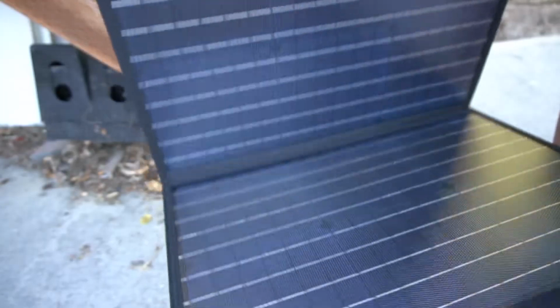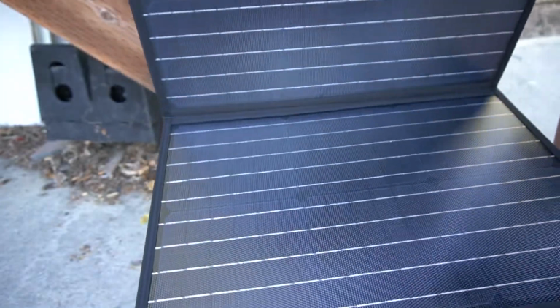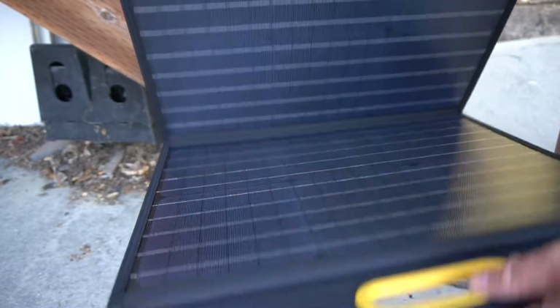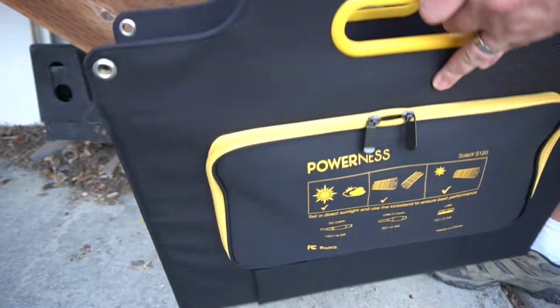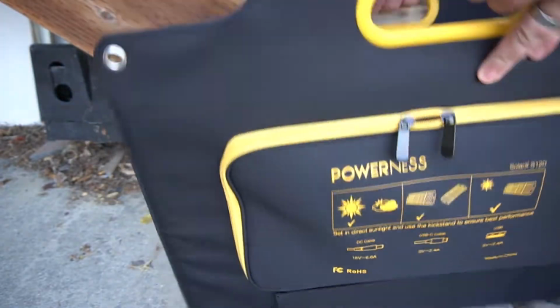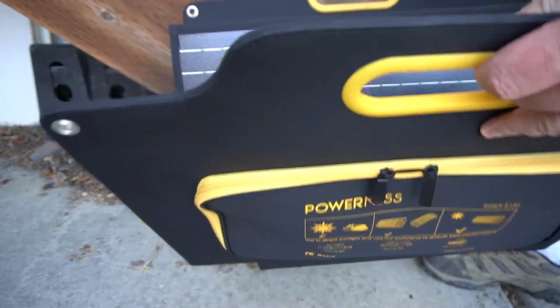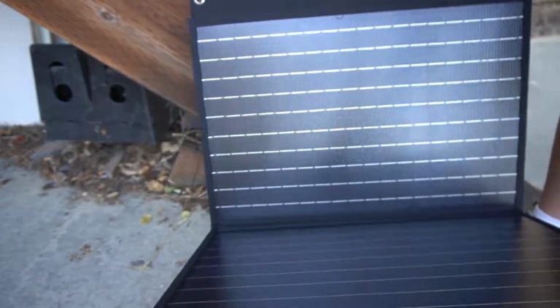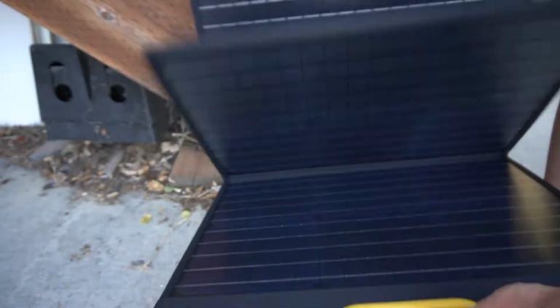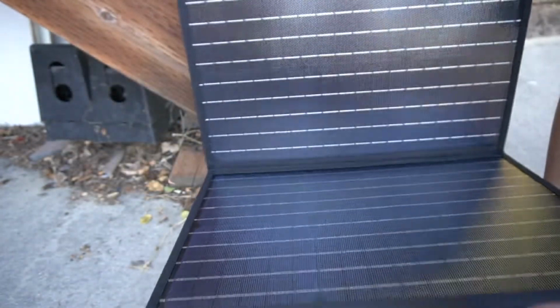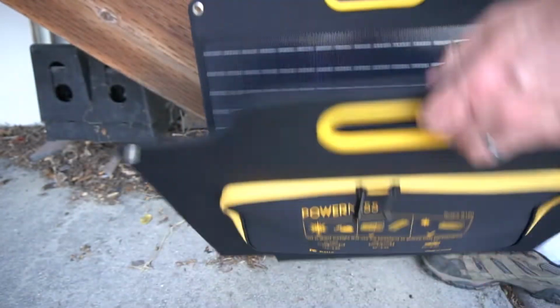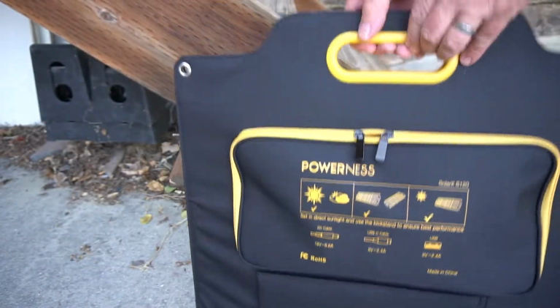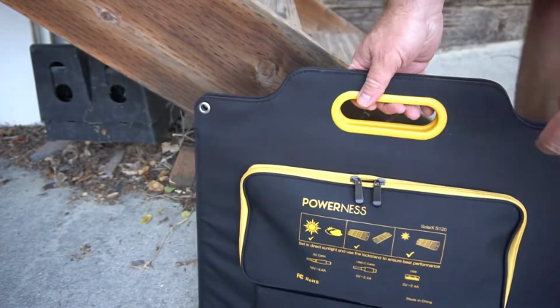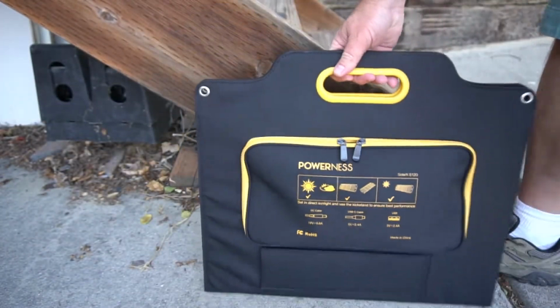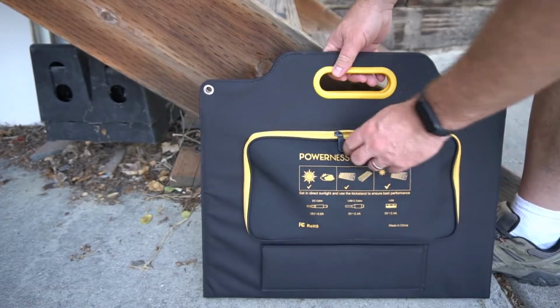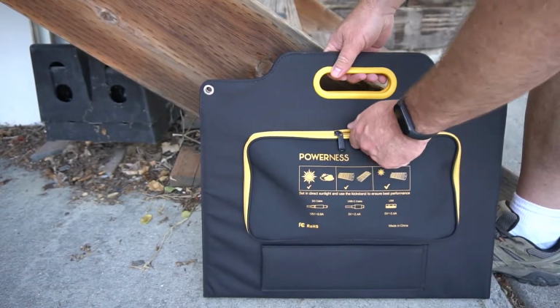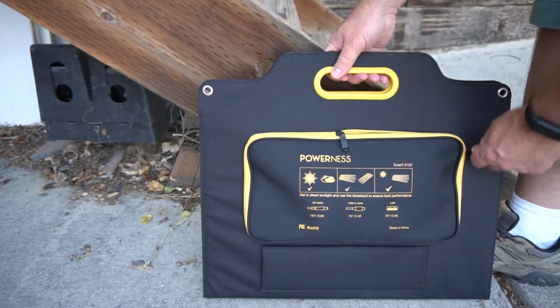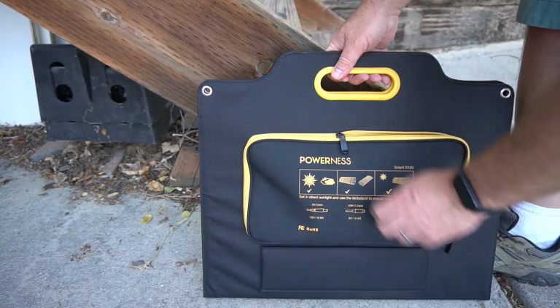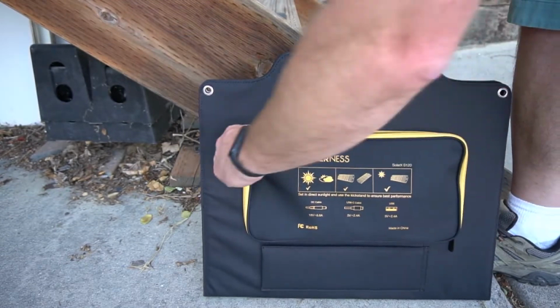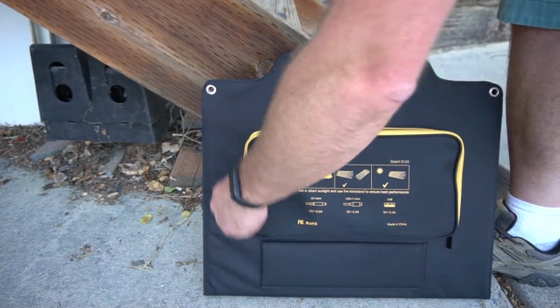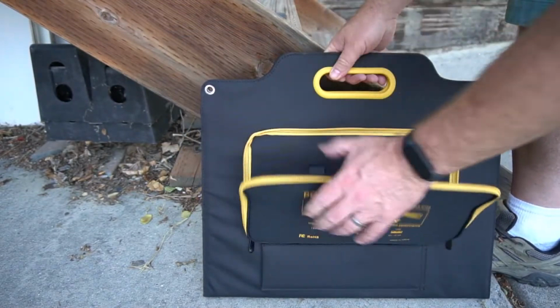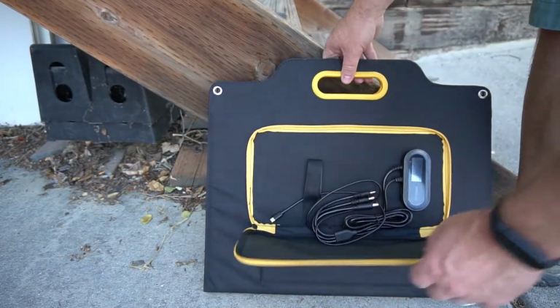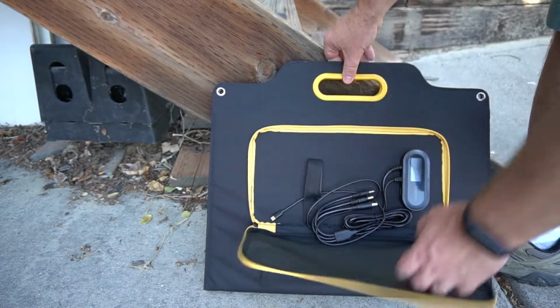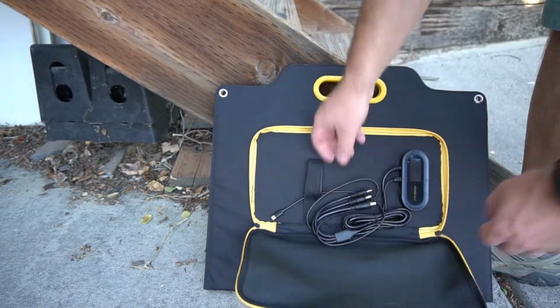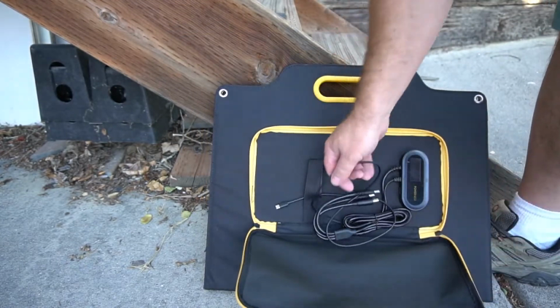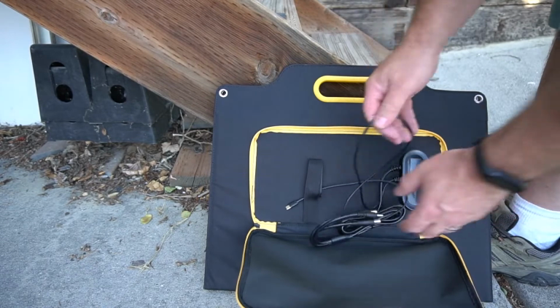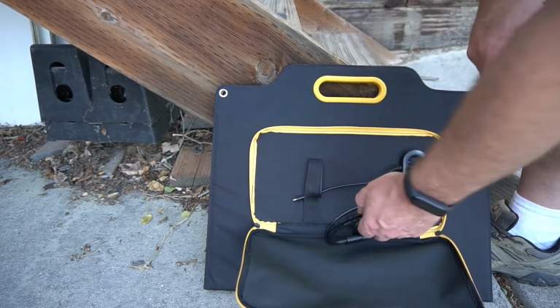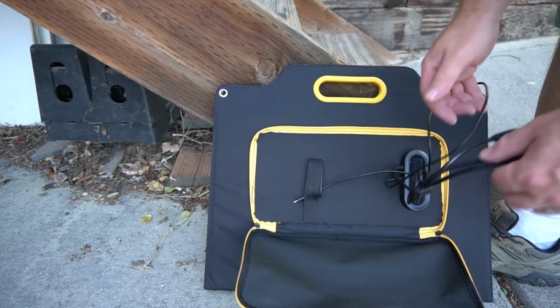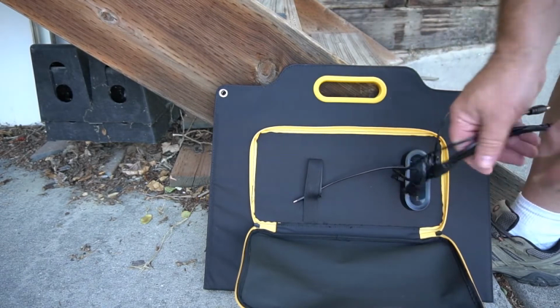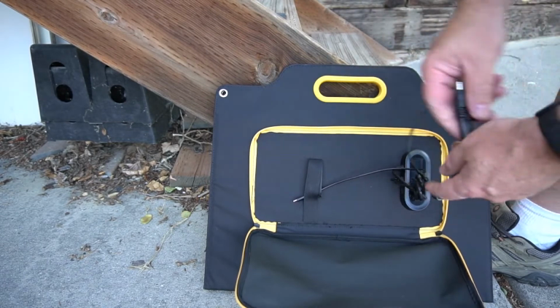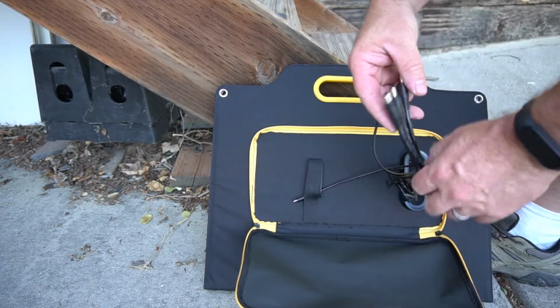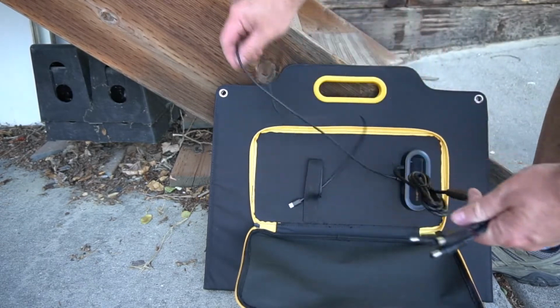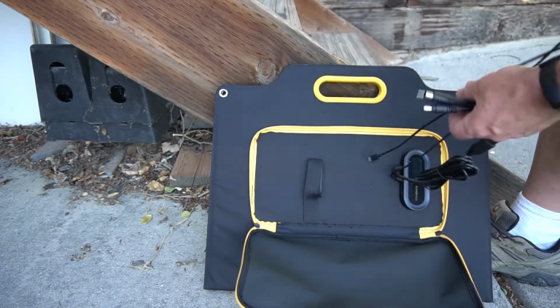It just folds uniquely, which is pretty cool since it has four panels. You can see the whole size of this is actually pretty compact and small, and I like that it completely folds down.